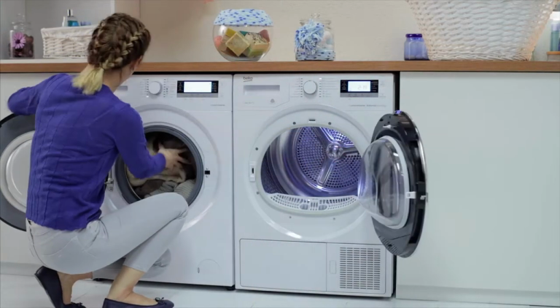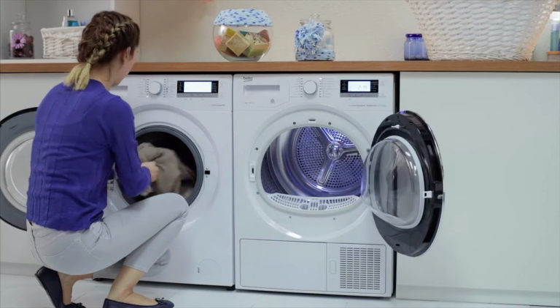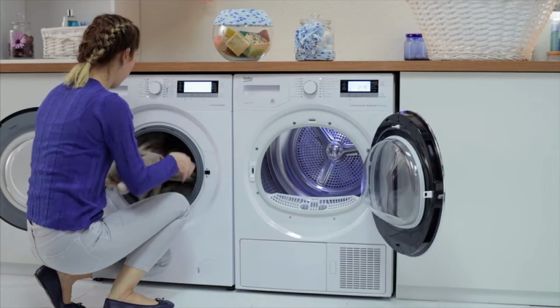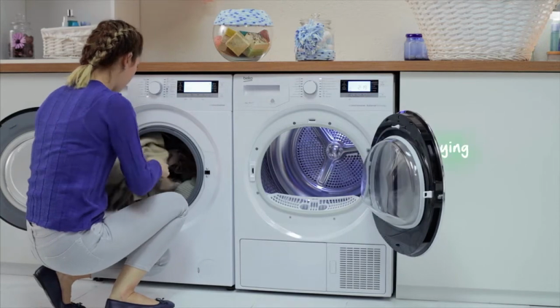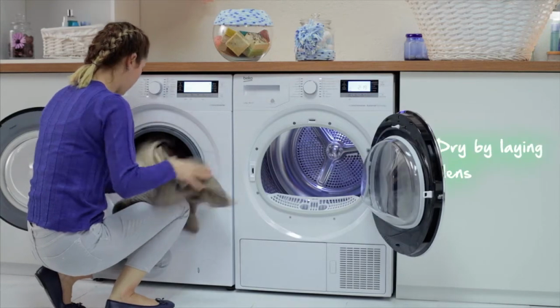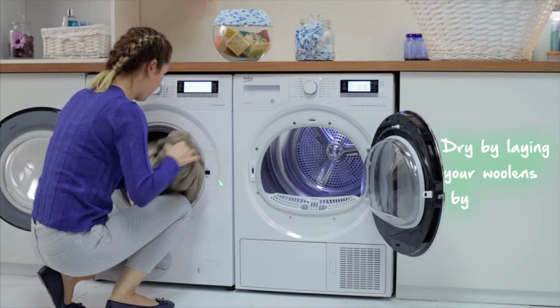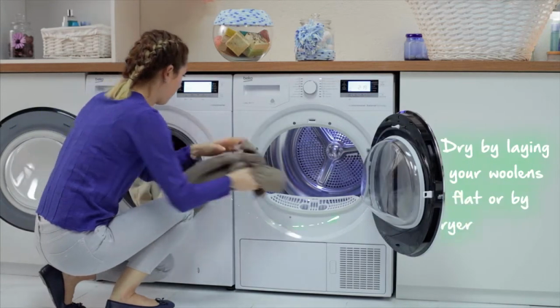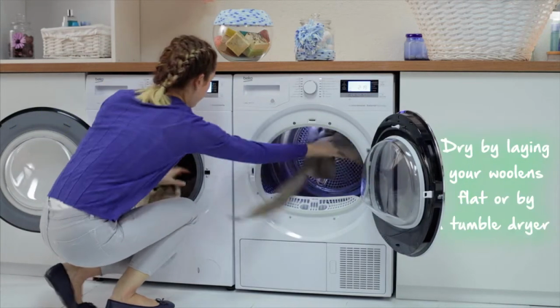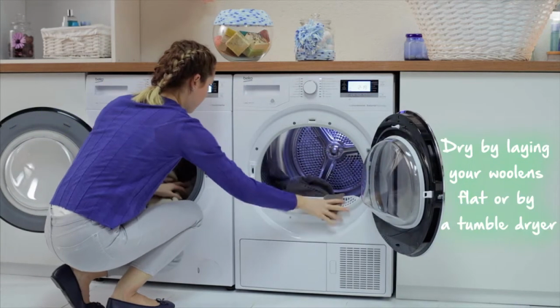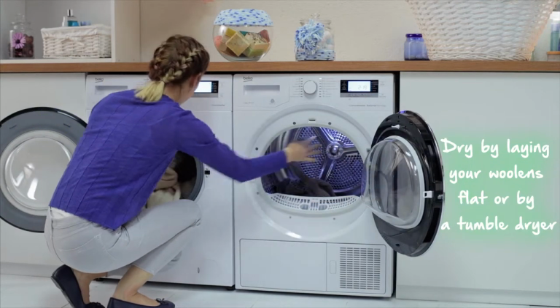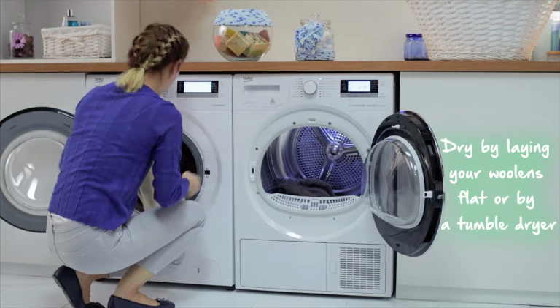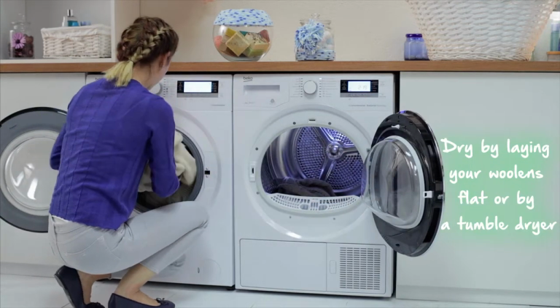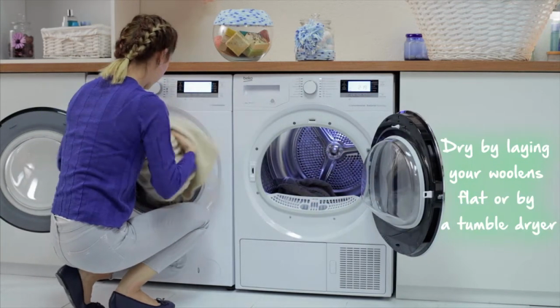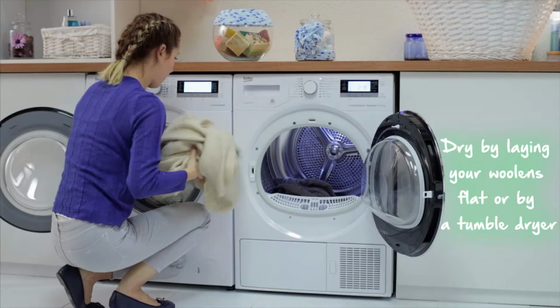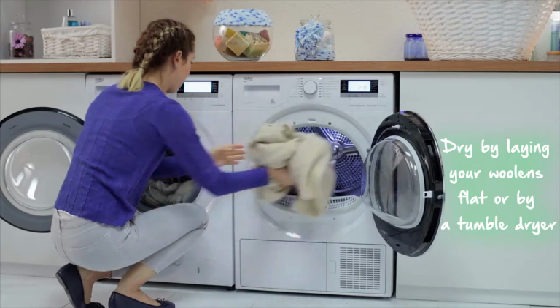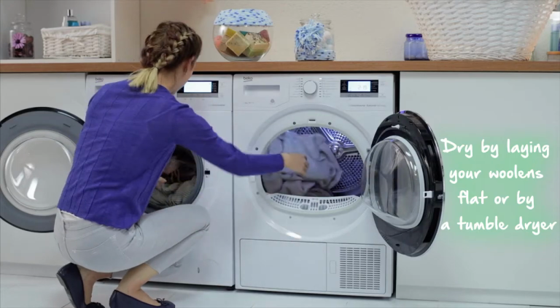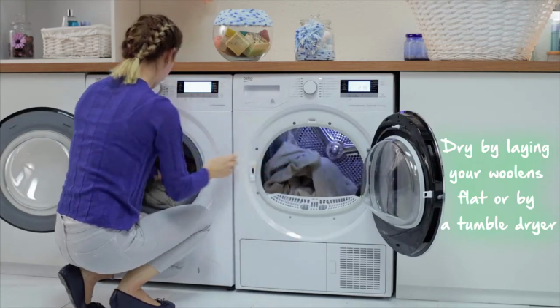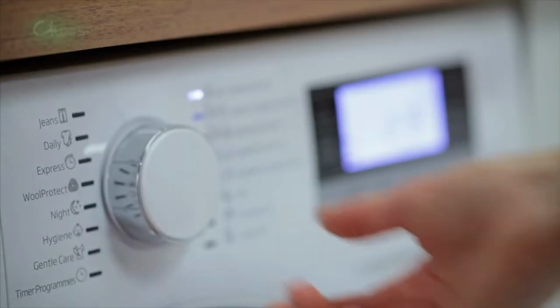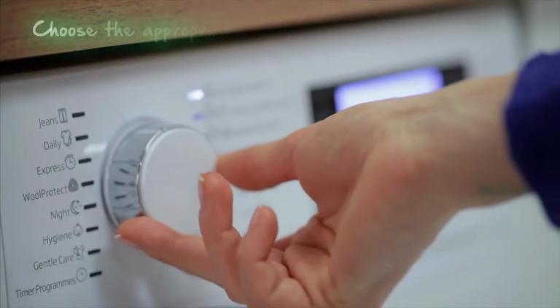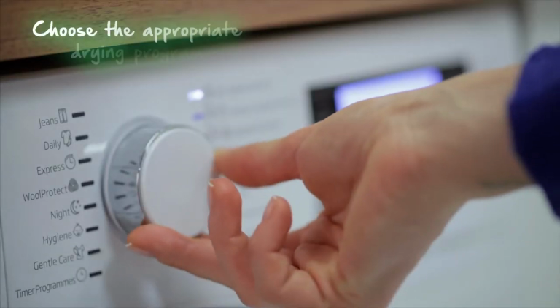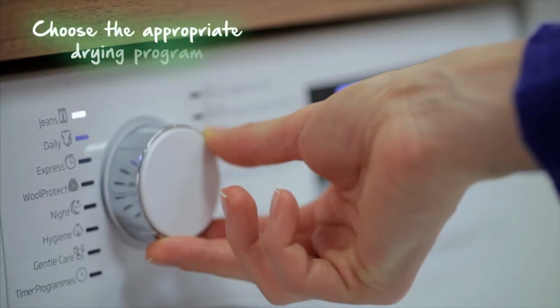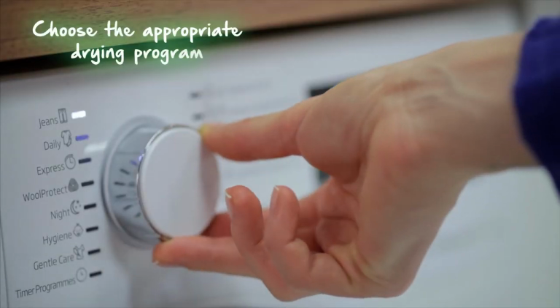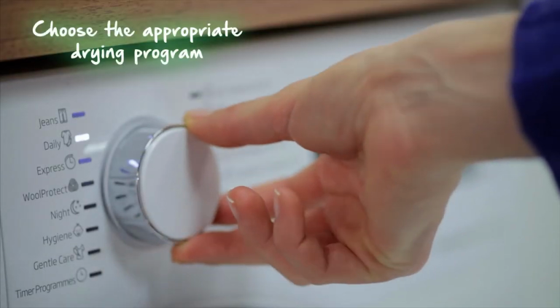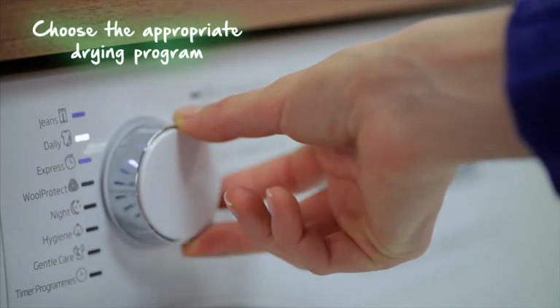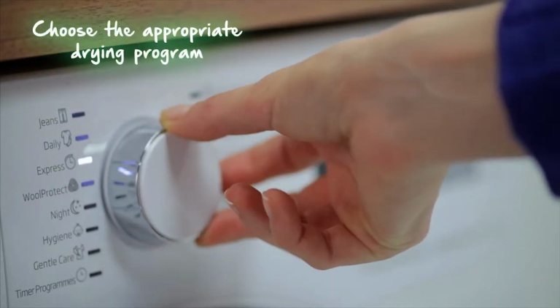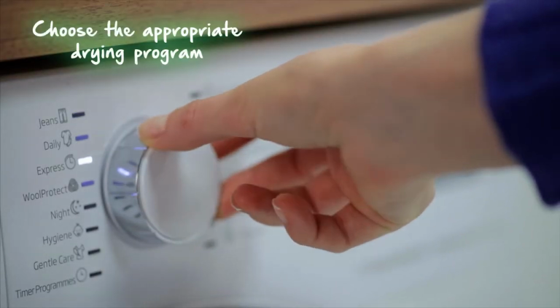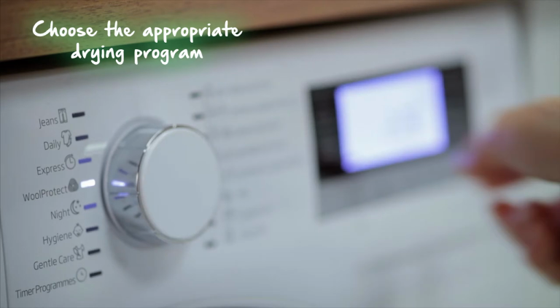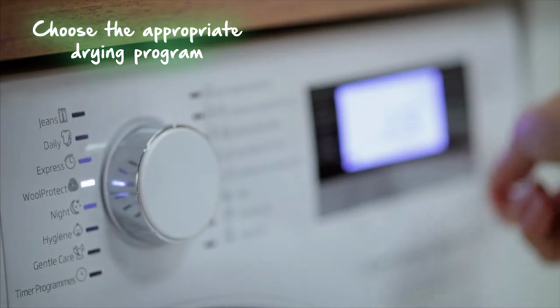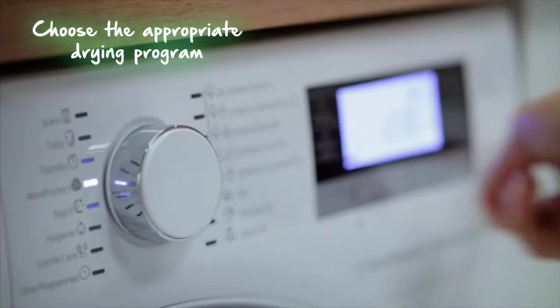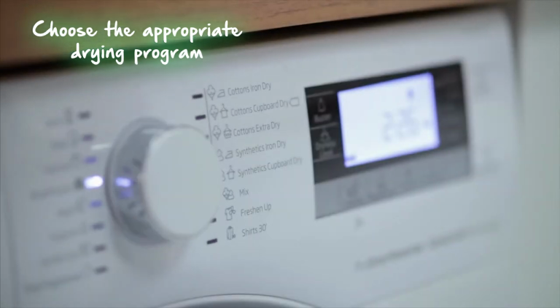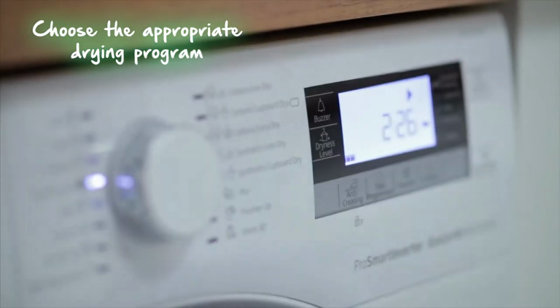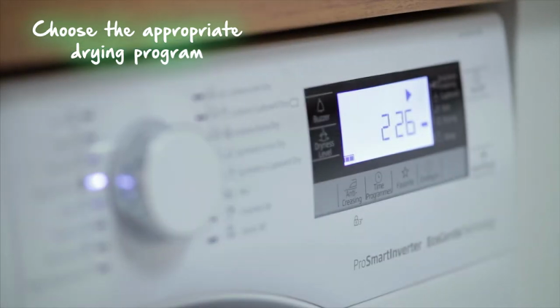Hmm, it better be. Relax, I'm about to dry those soft and cuddly woolens just like they deserve. Wait until she sets the right program and let me warmly dance those sweaters around.